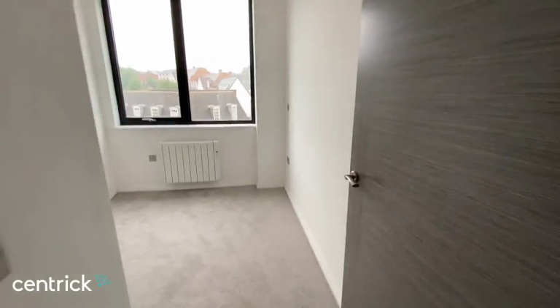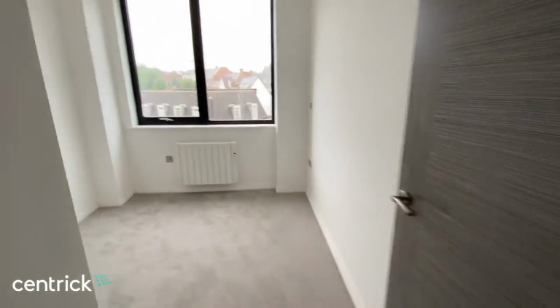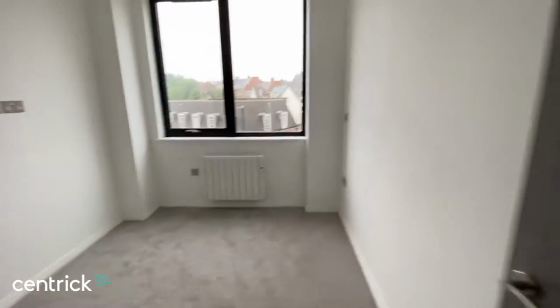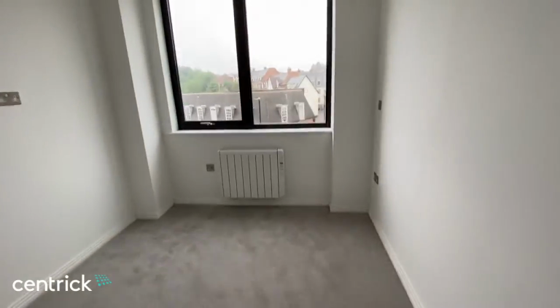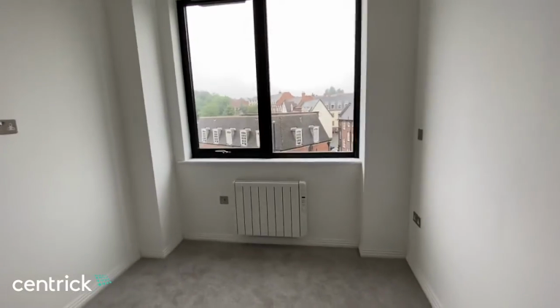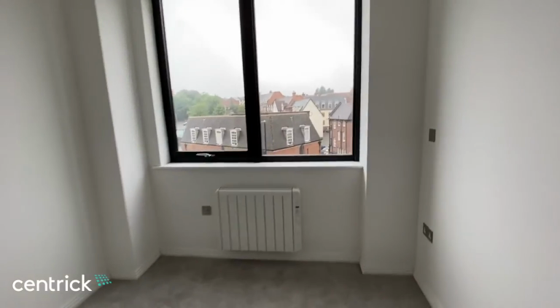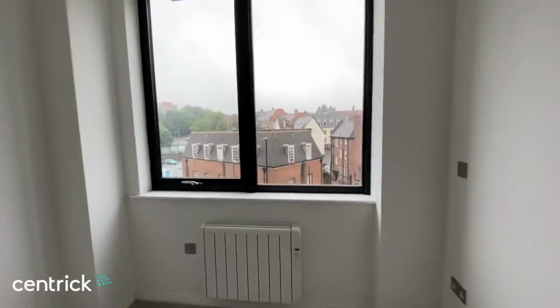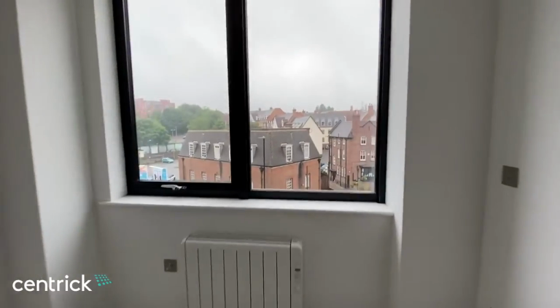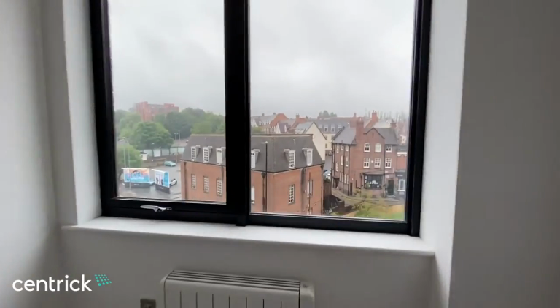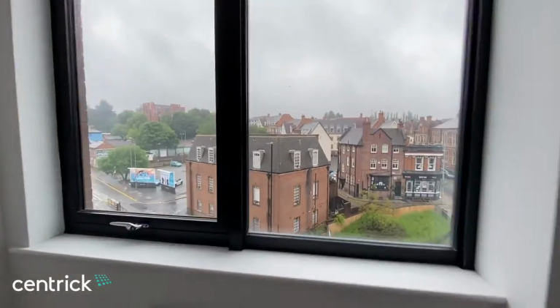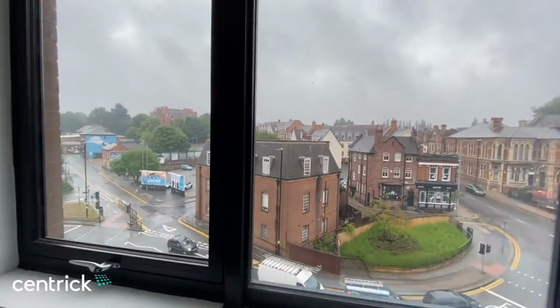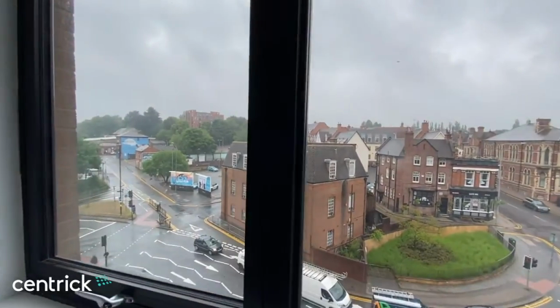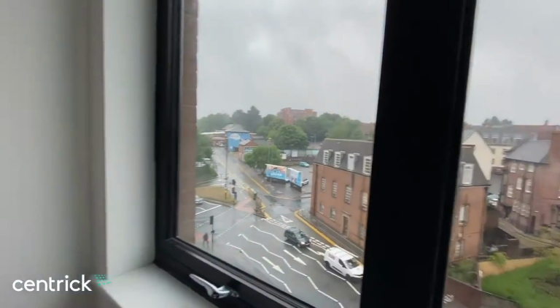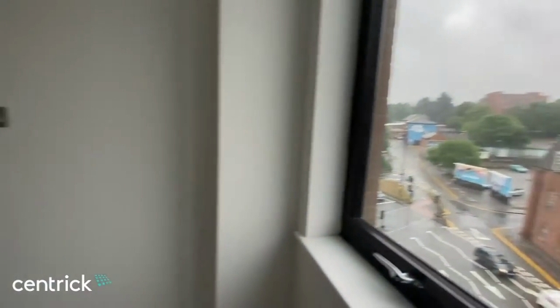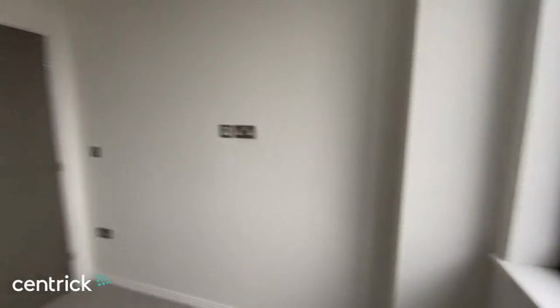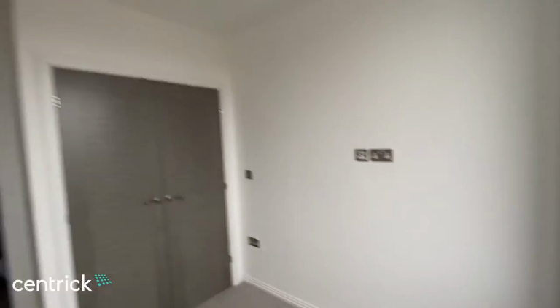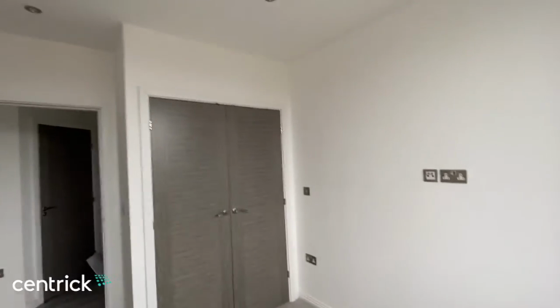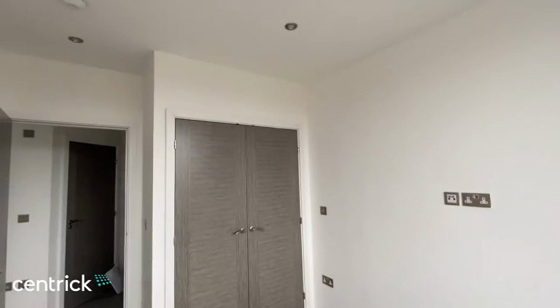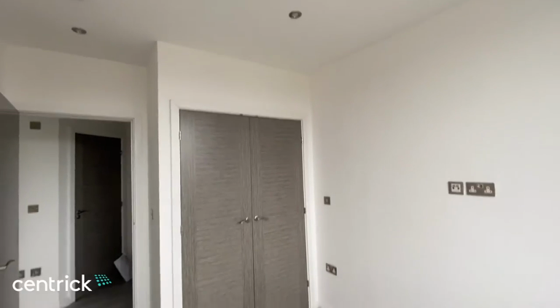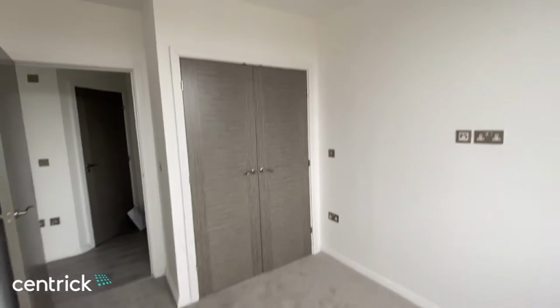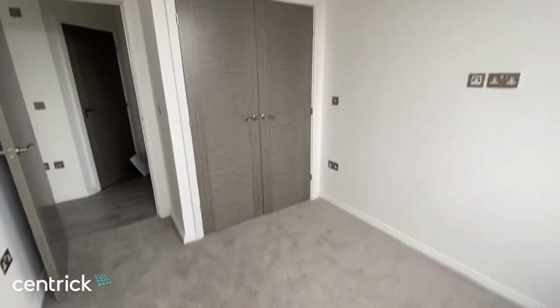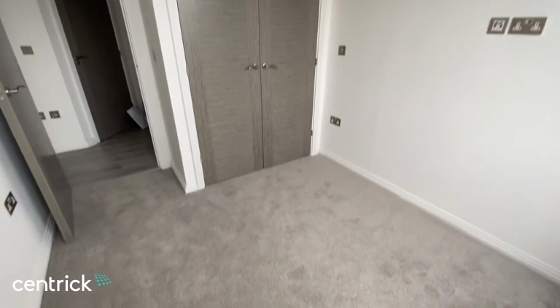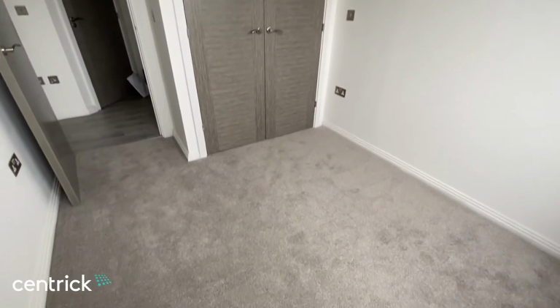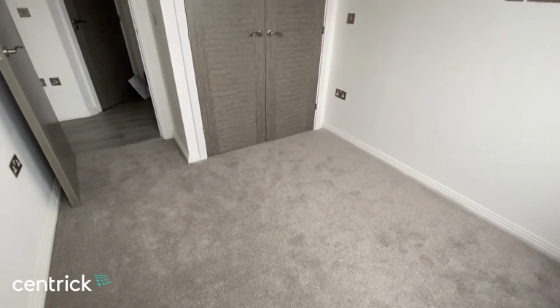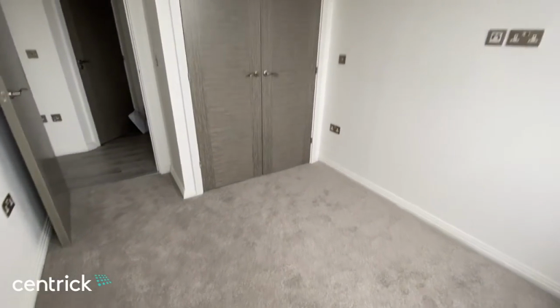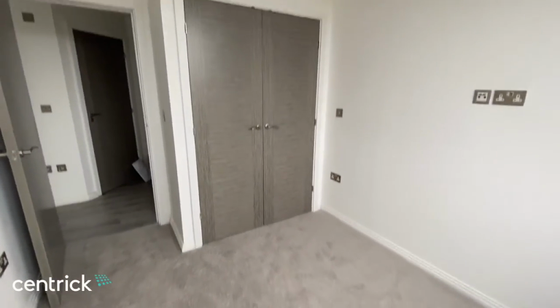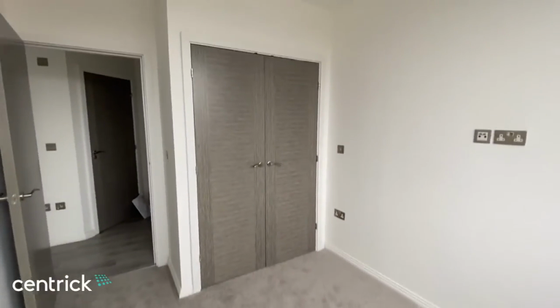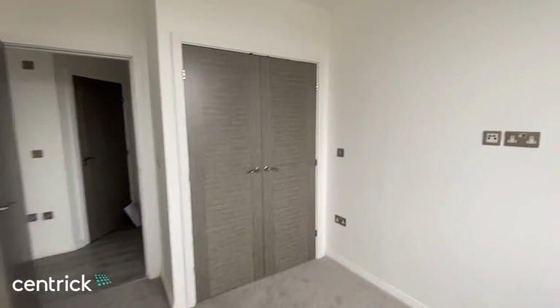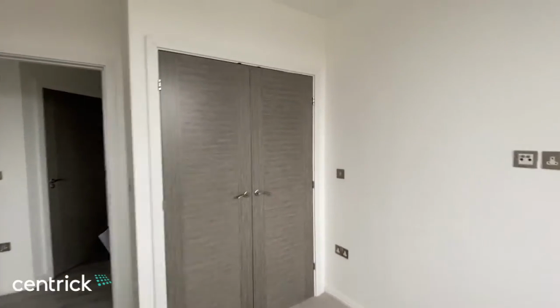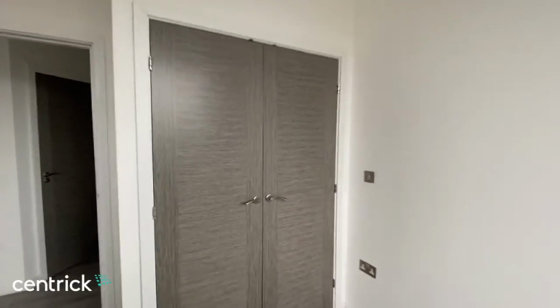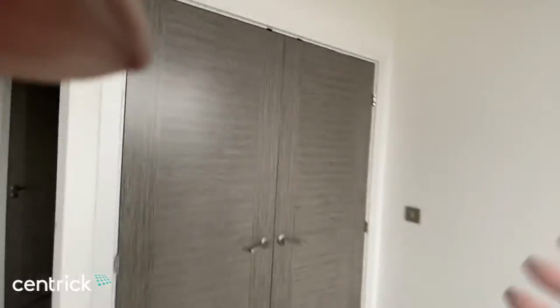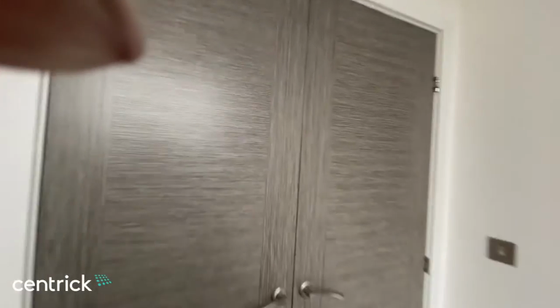You've then got the first bedroom. This apartment is on the fourth floor, but it would be the same layout from floors two to floor seven. We've got the fitted wardrobes.